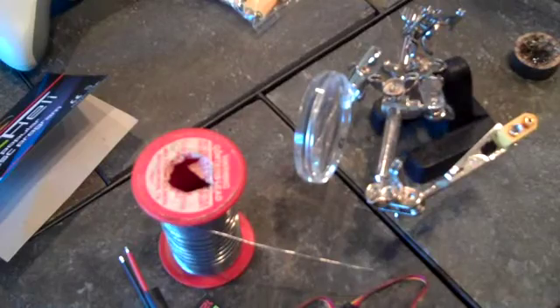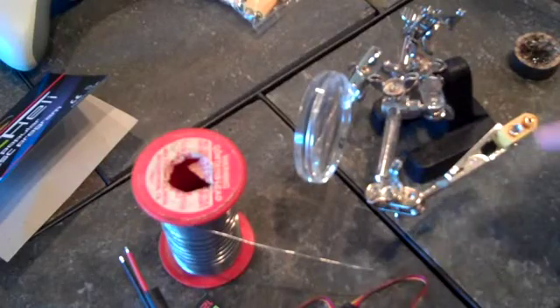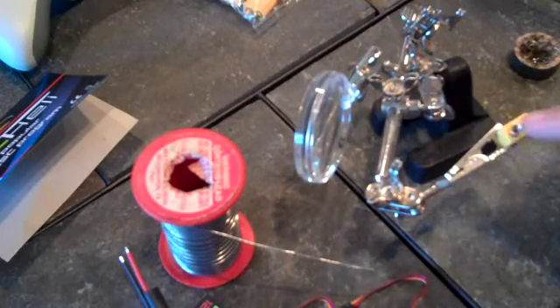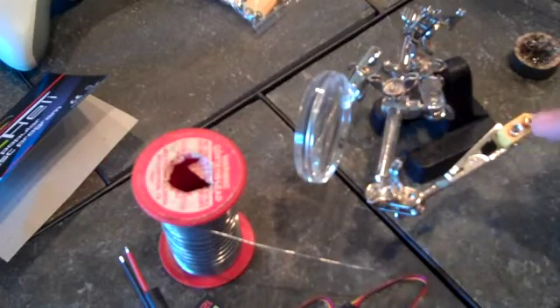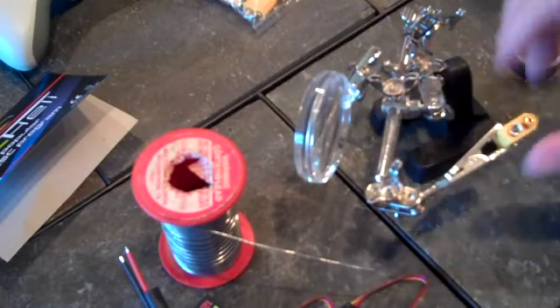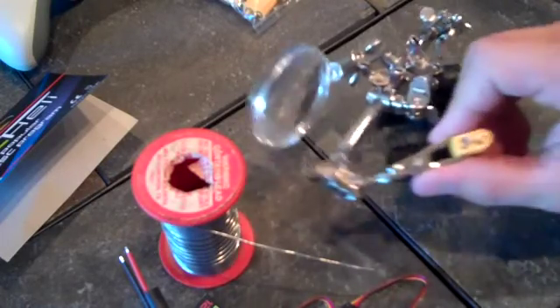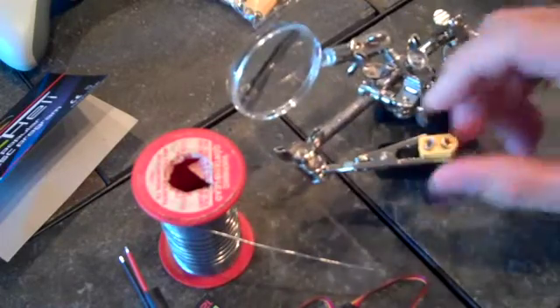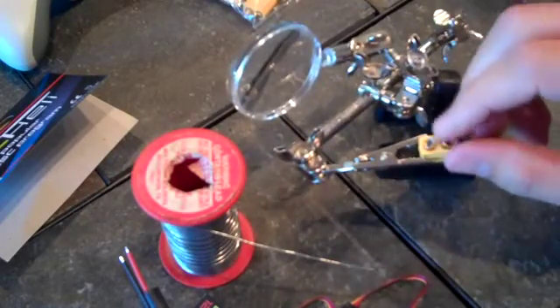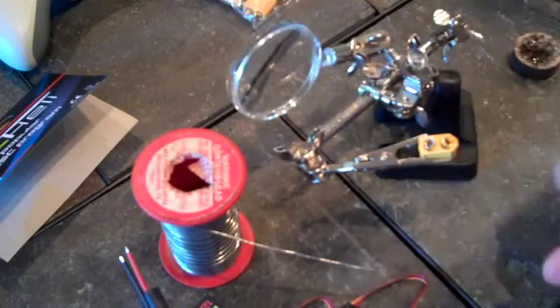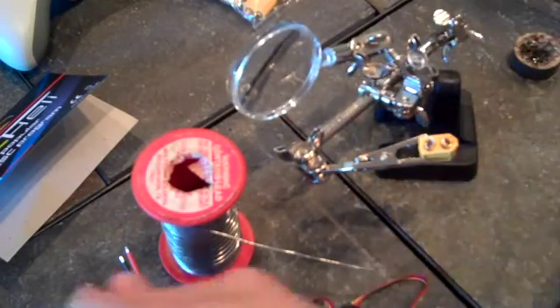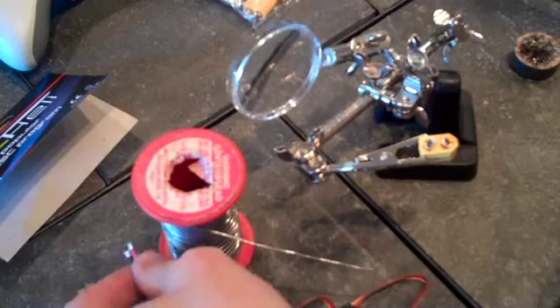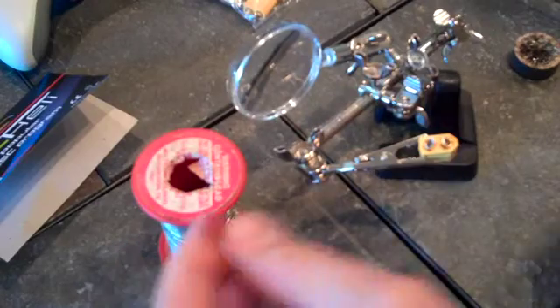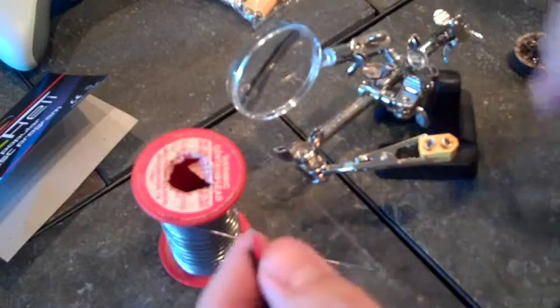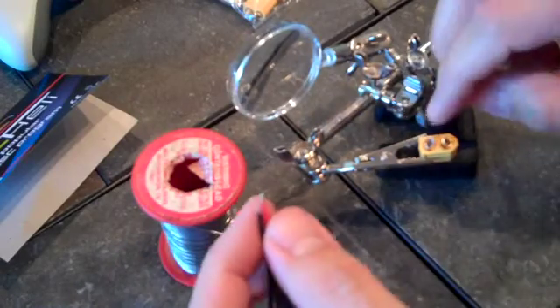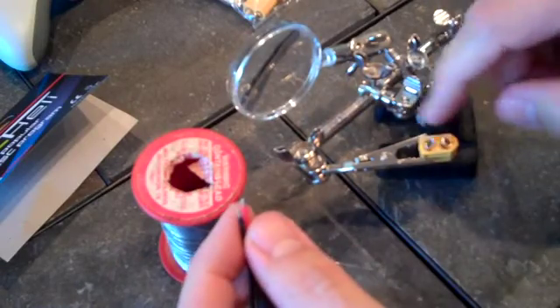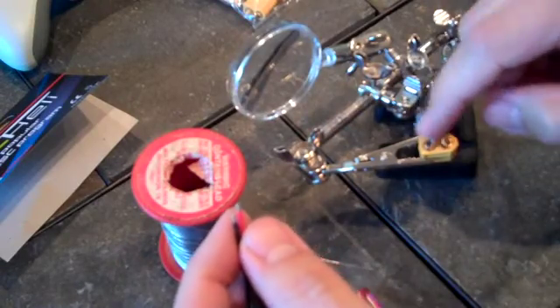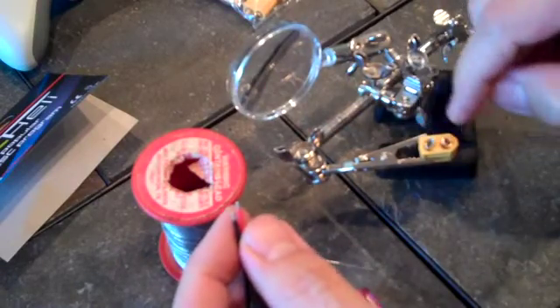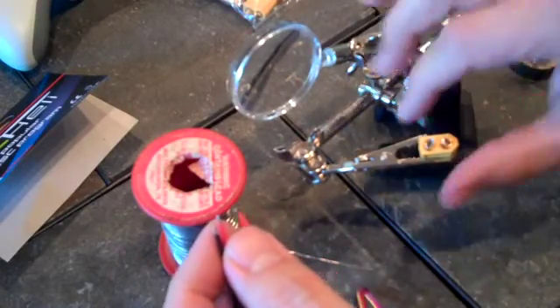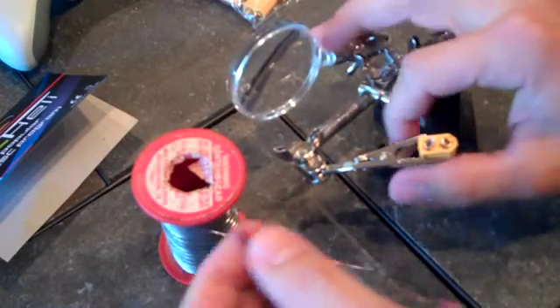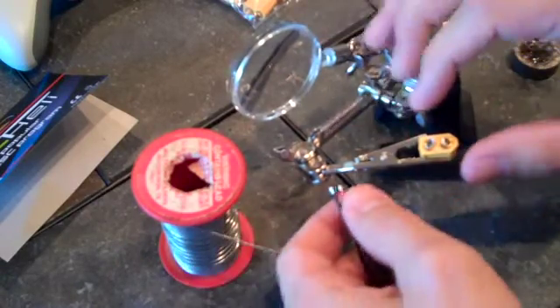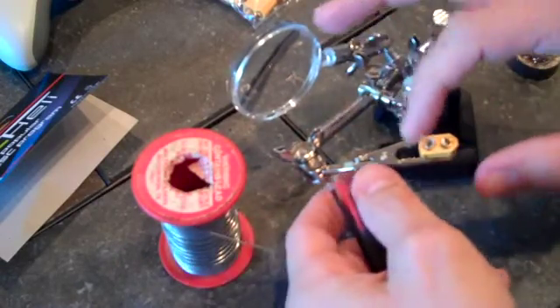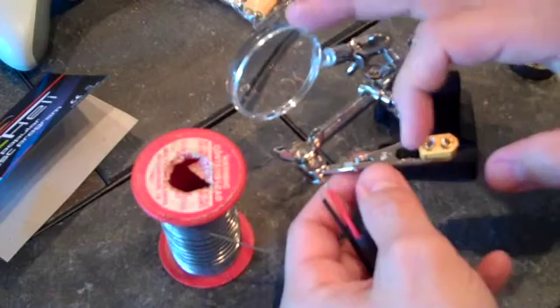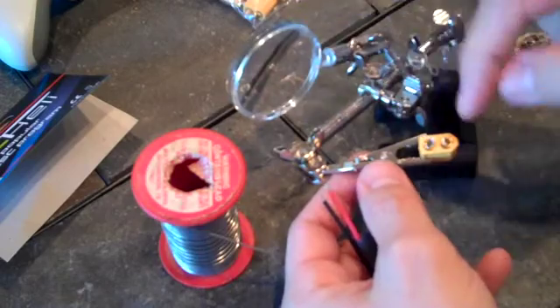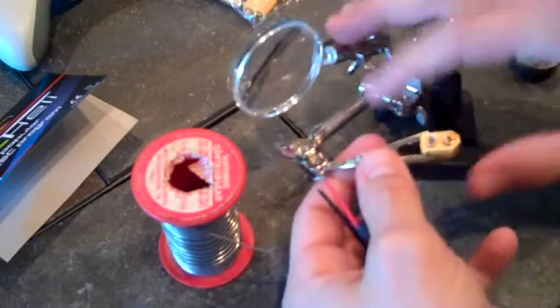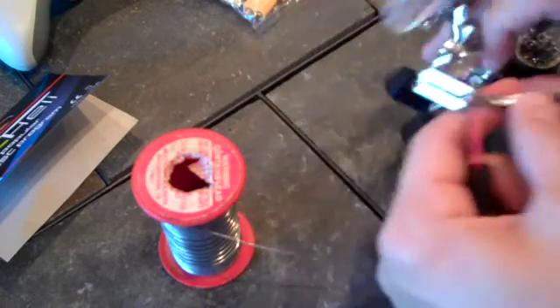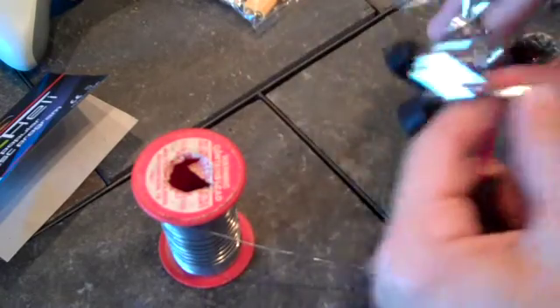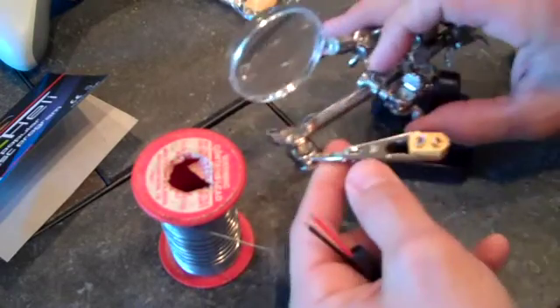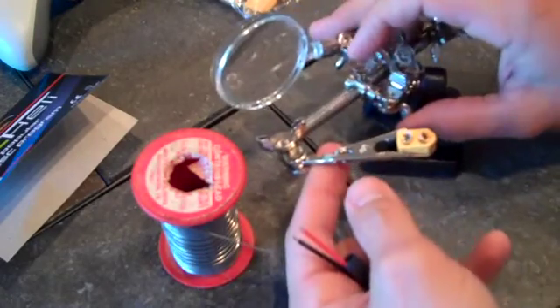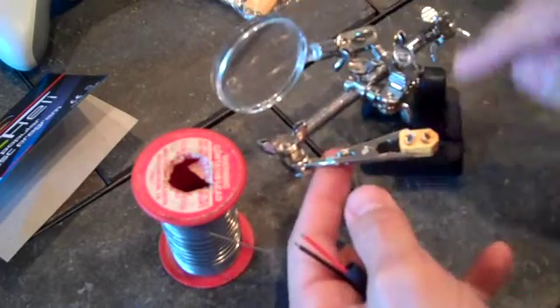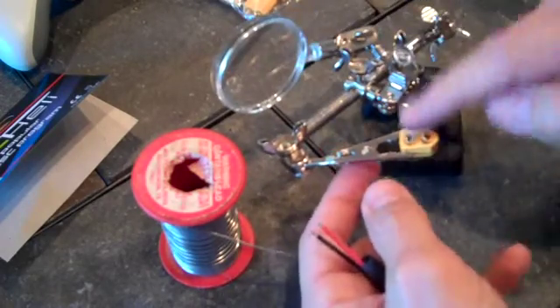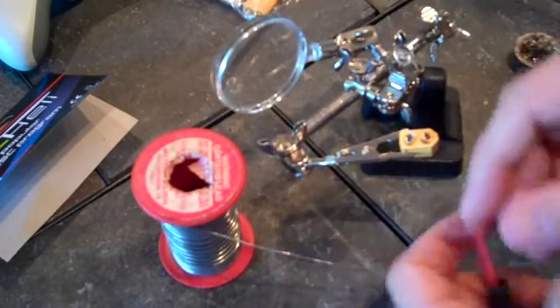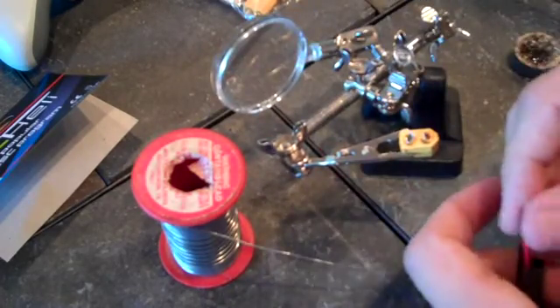So just like before, you pre-tin your connections on your connector. Now you want to check your battery and make sure which side is positive and which is negative. On mine, this side is positive, this is negative. And actually, now that I'm looking at it, it's labeled that way as well.